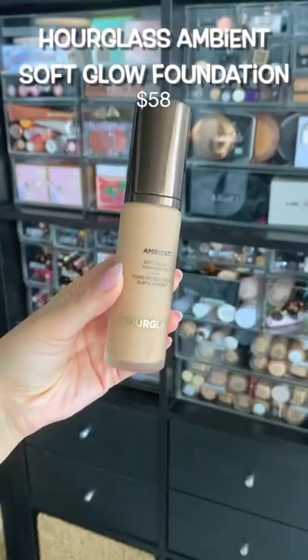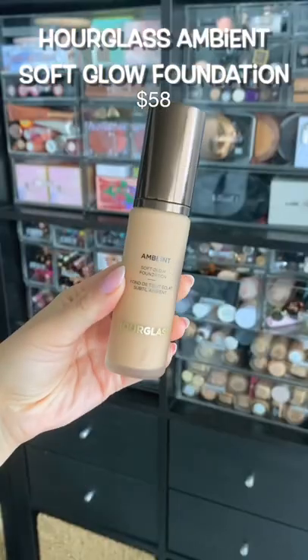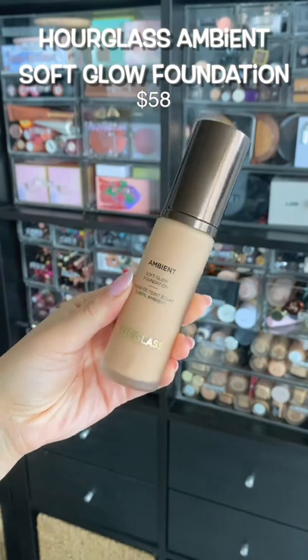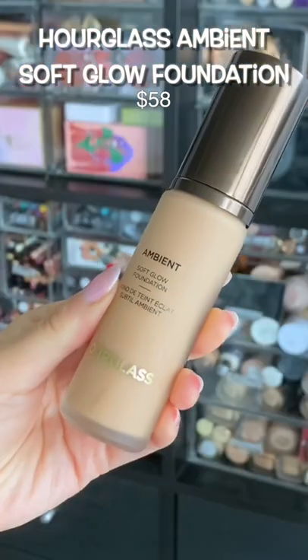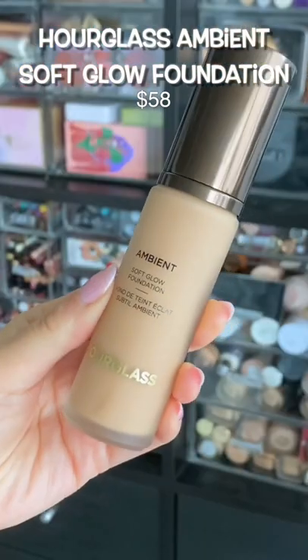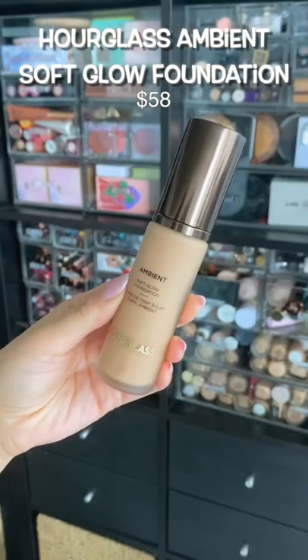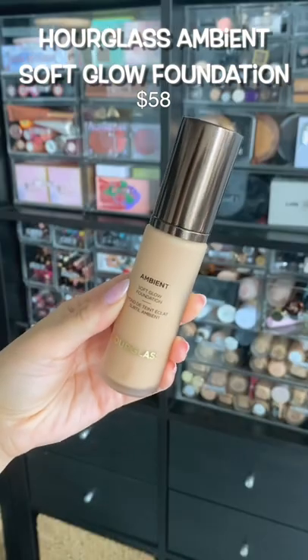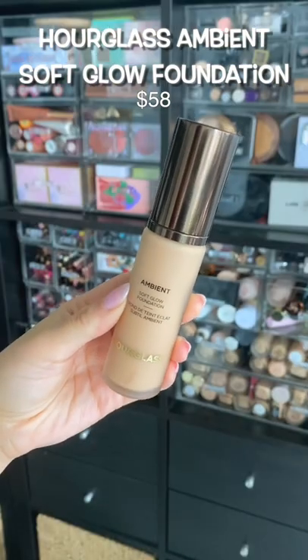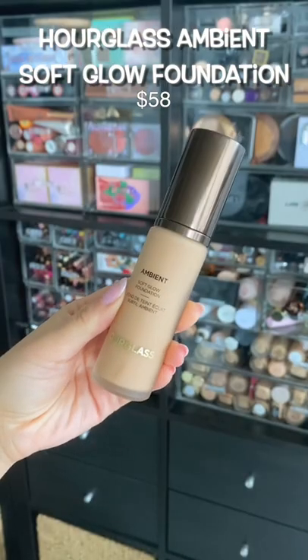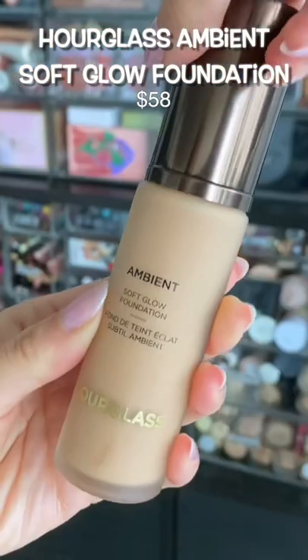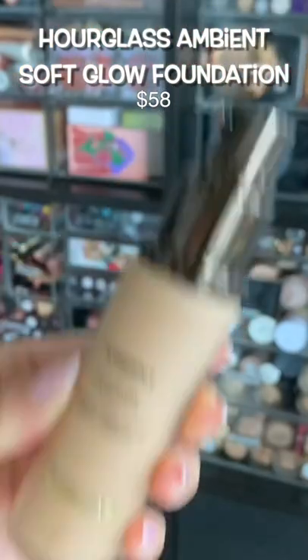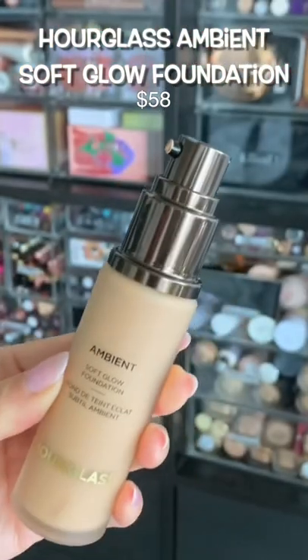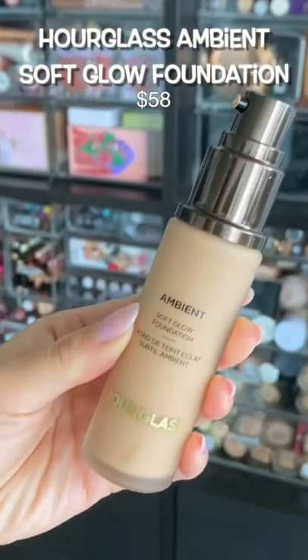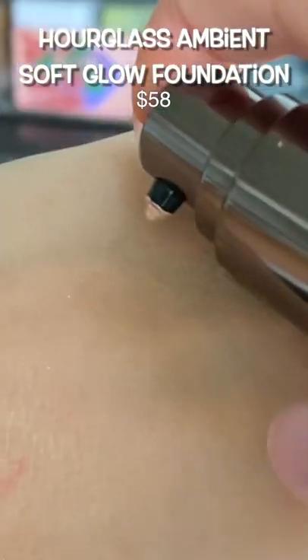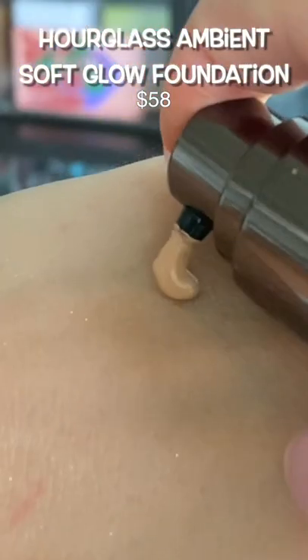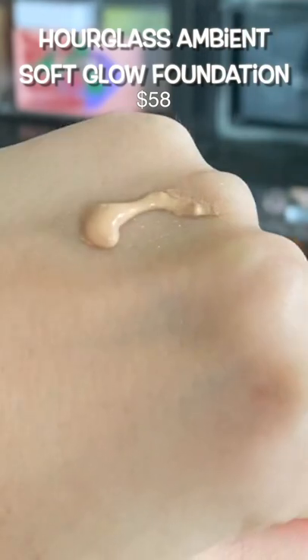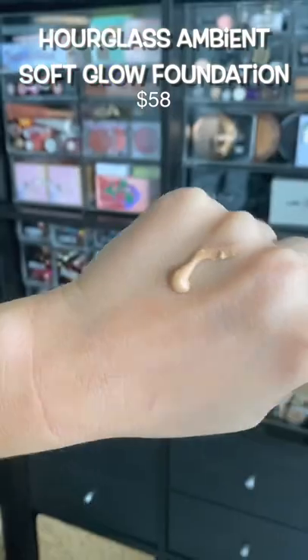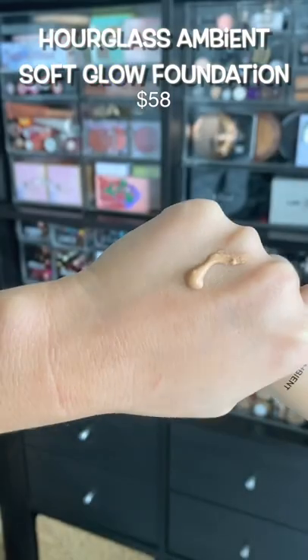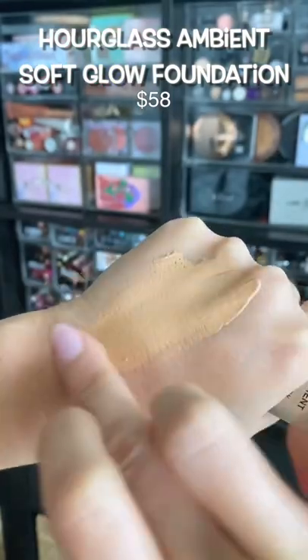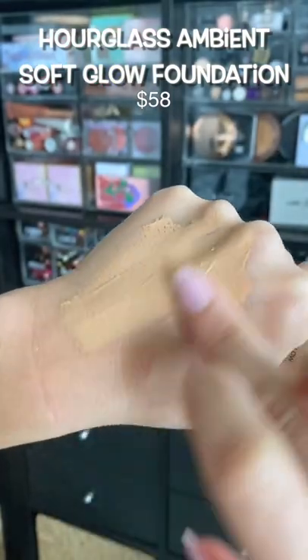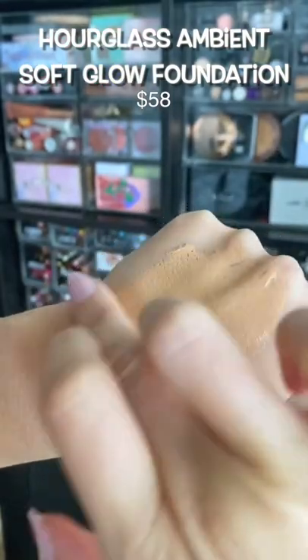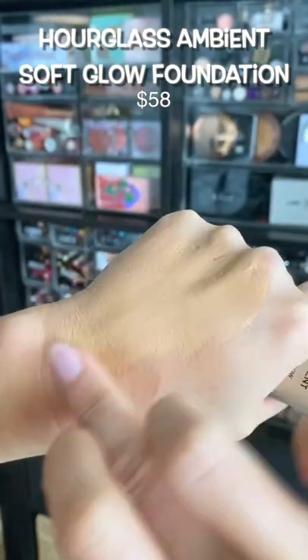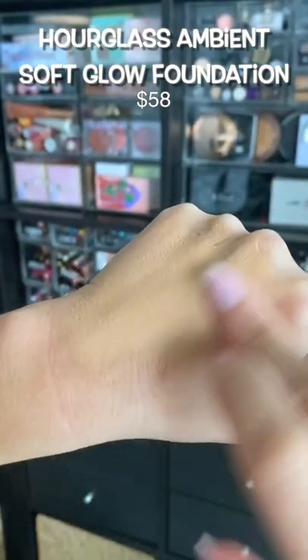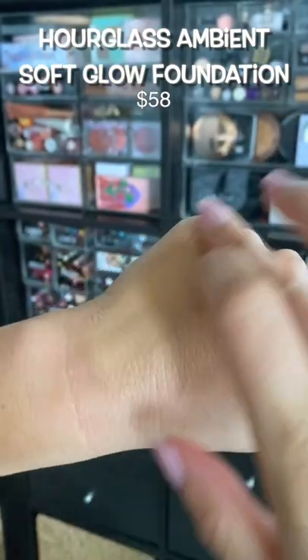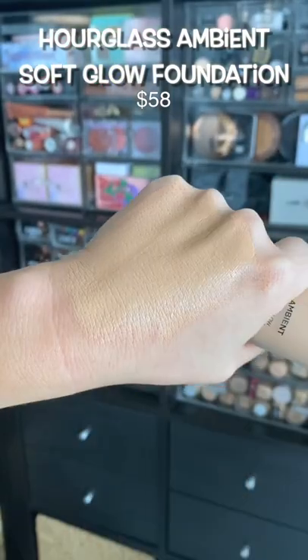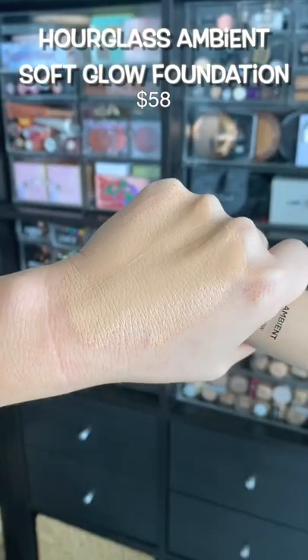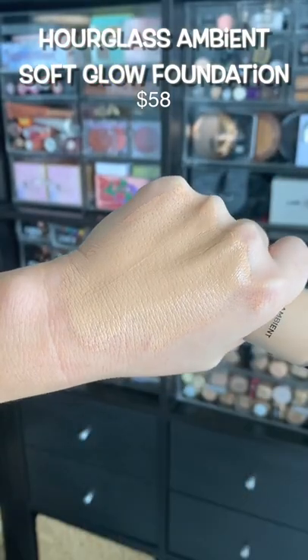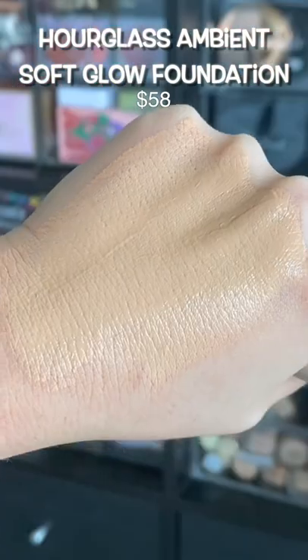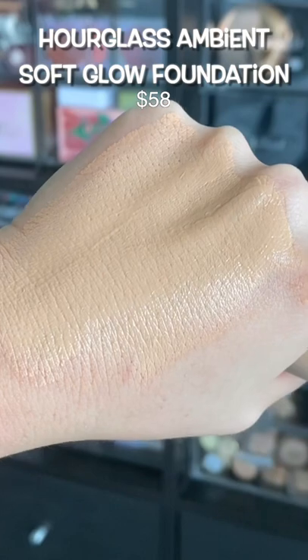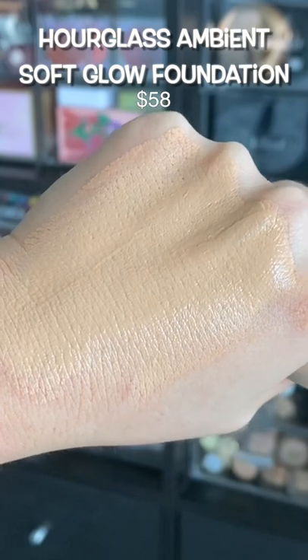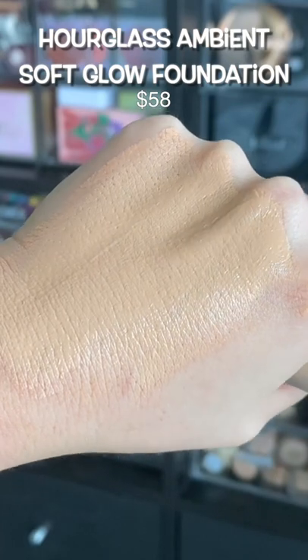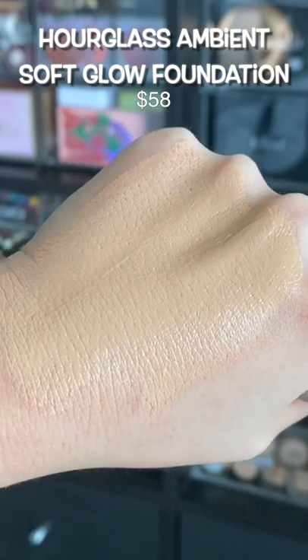Hourglass also launched a banger. This is my all-time favorite foundation from them. It feels so lightweight on the skin, and it also gets a medium coverage. It has that hourglass effect — it's blurring, it's not too glowy, but it still is glowy. It's amazing.